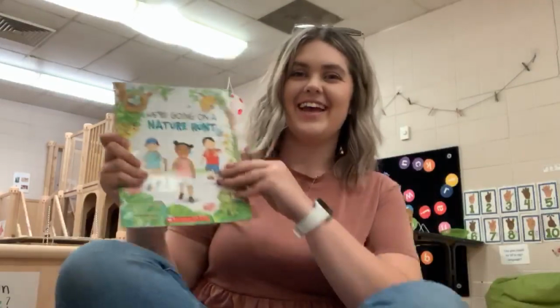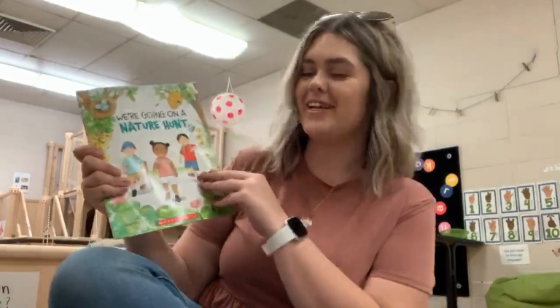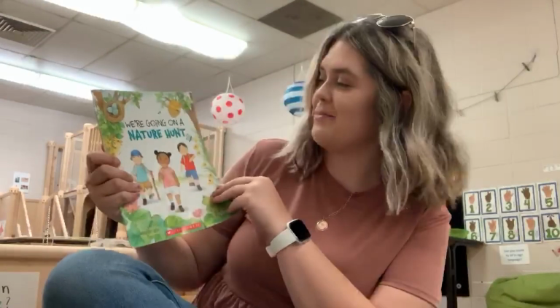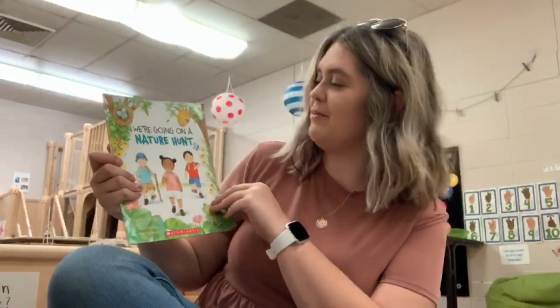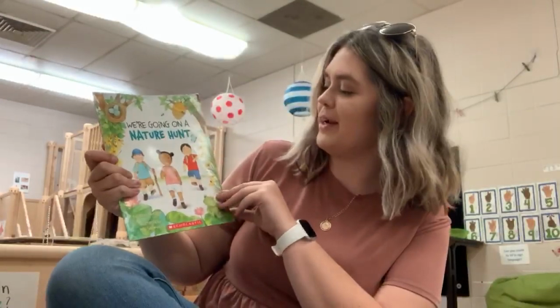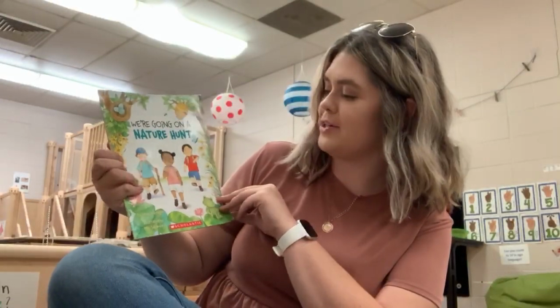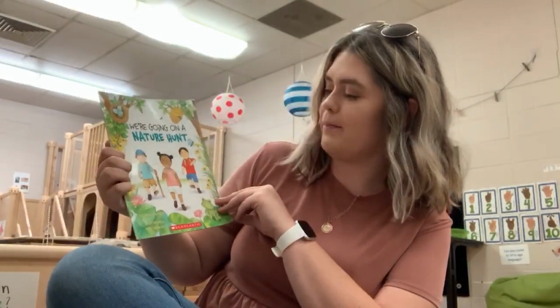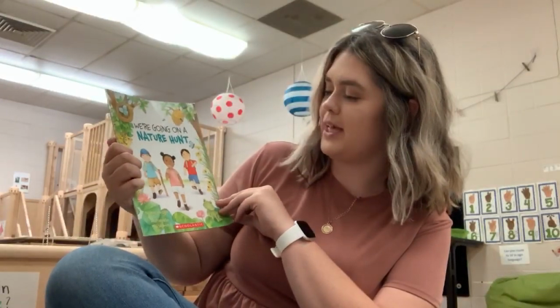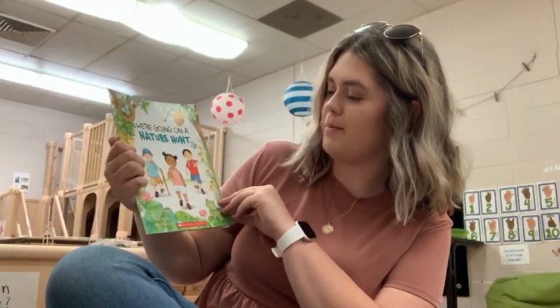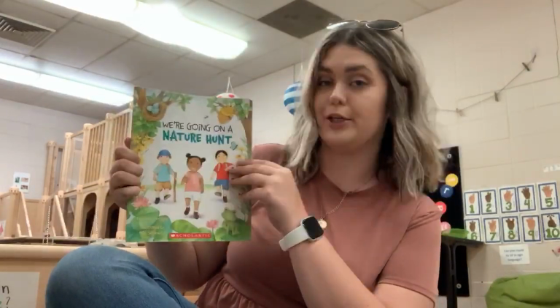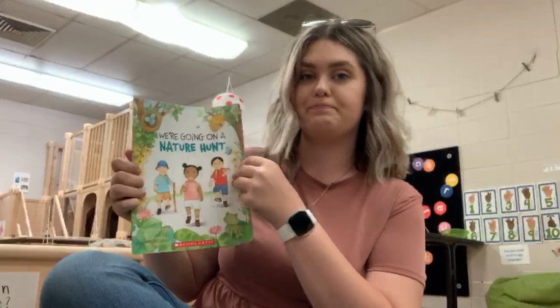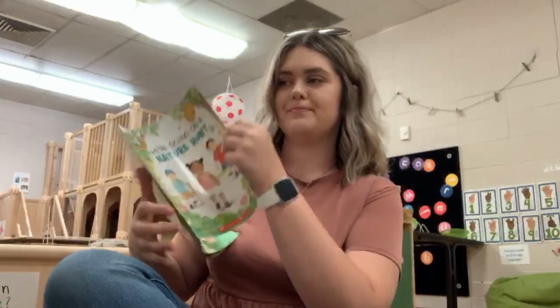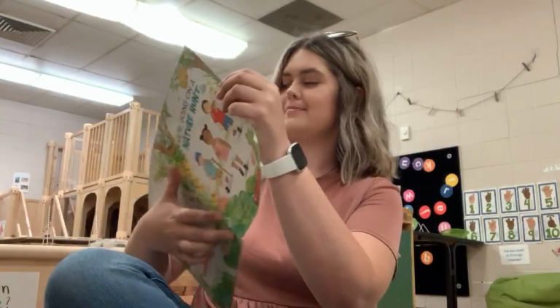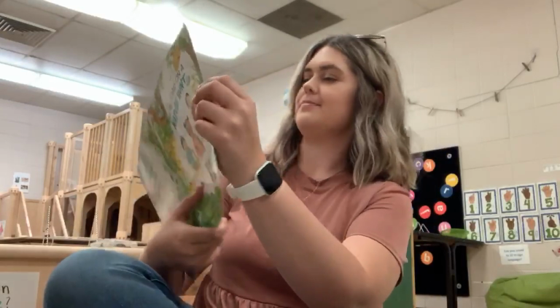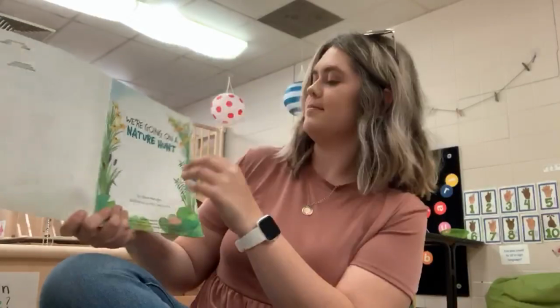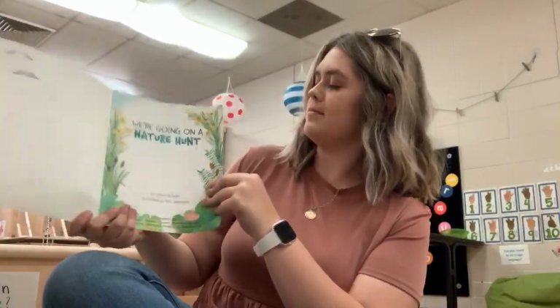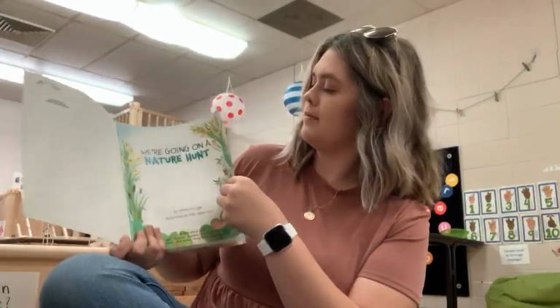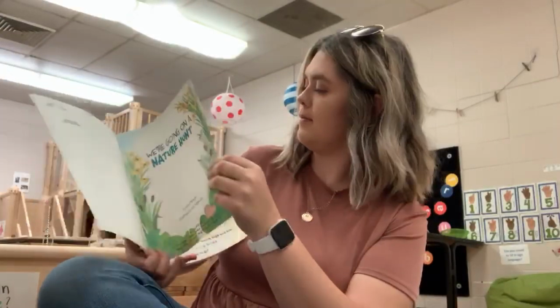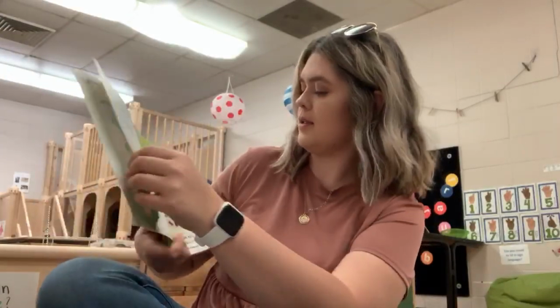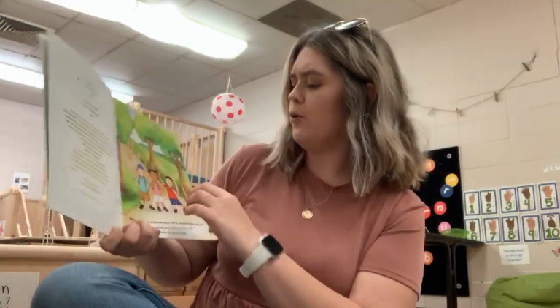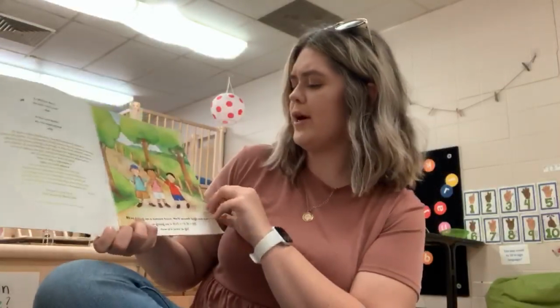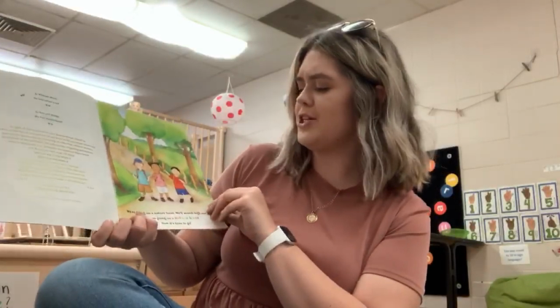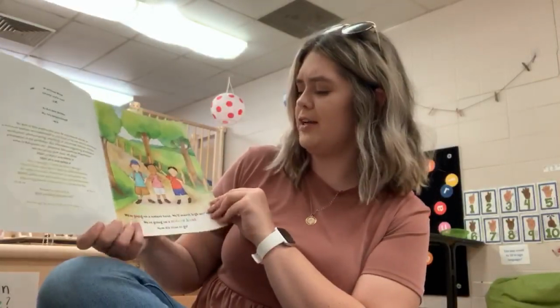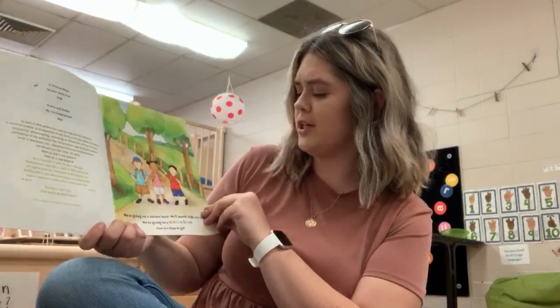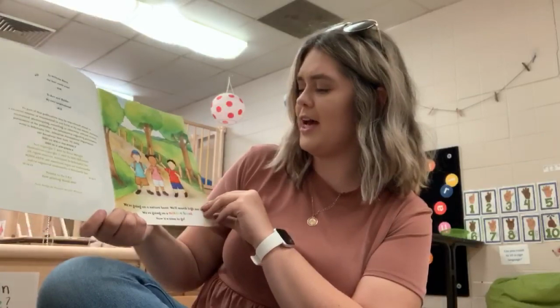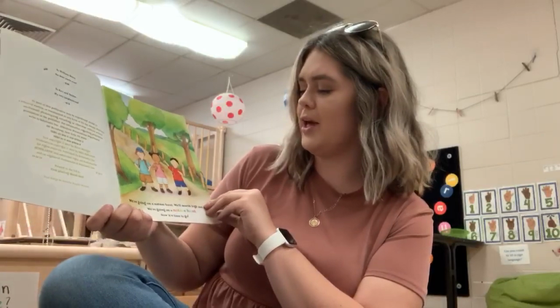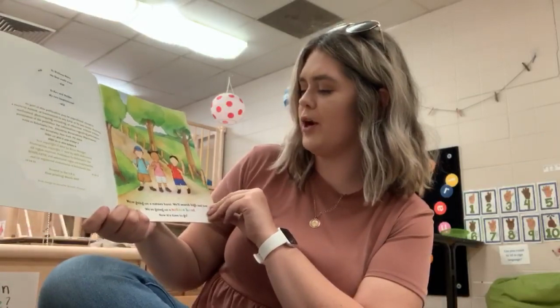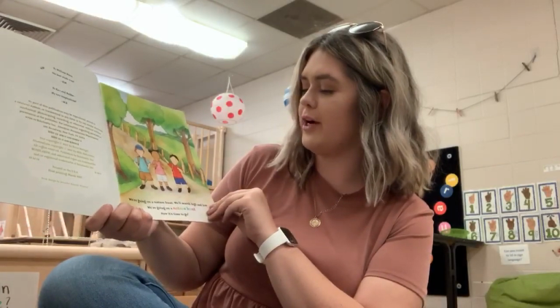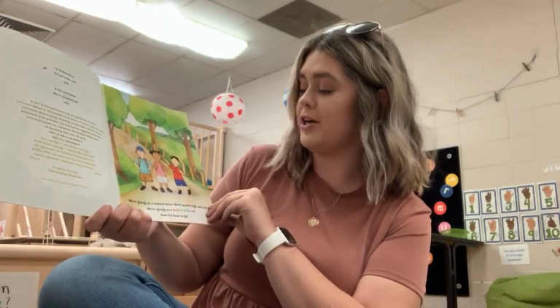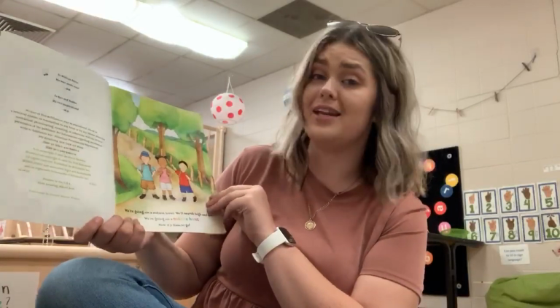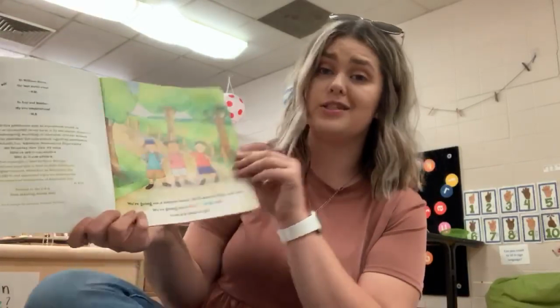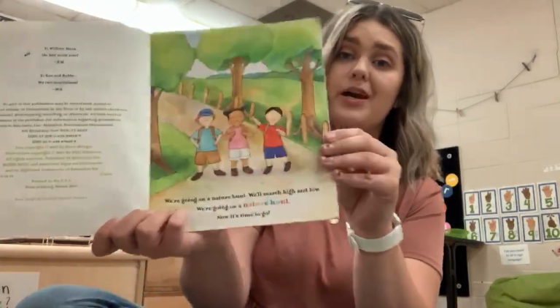Hi friends, today I'm going to read We're Going on a Nature Hunt by Steve Metzger. We're going on a nature hunt. We'll search high and low. We're going on a nature hunt. Now it's time to go.